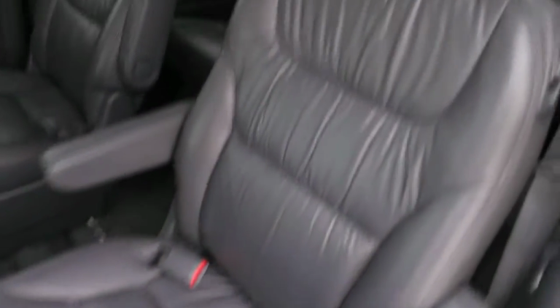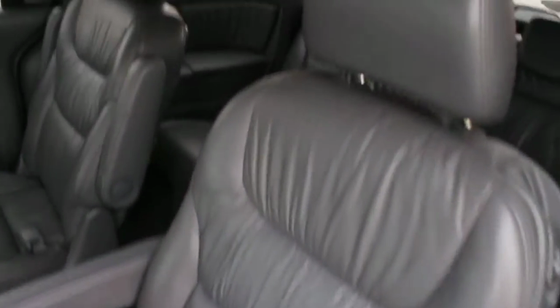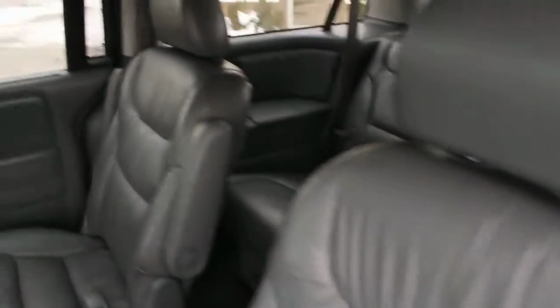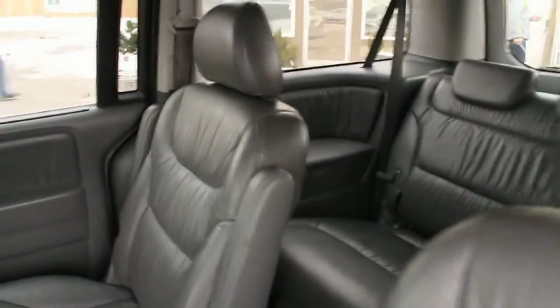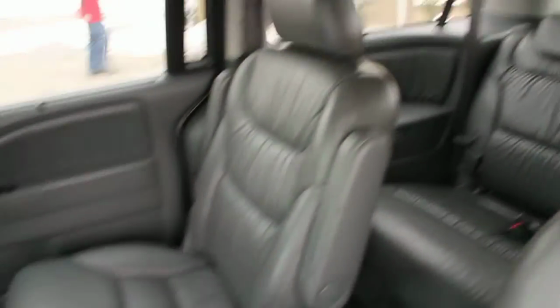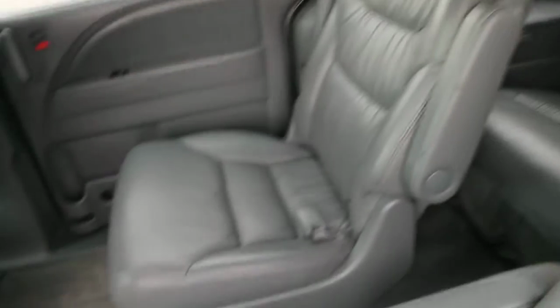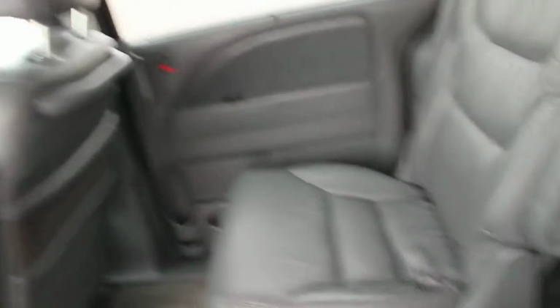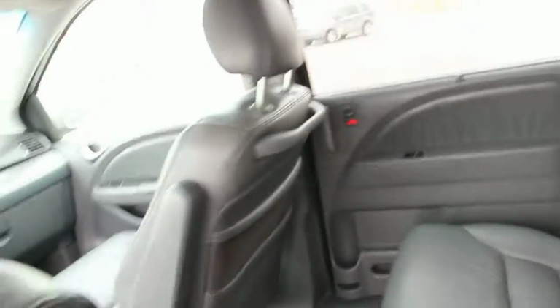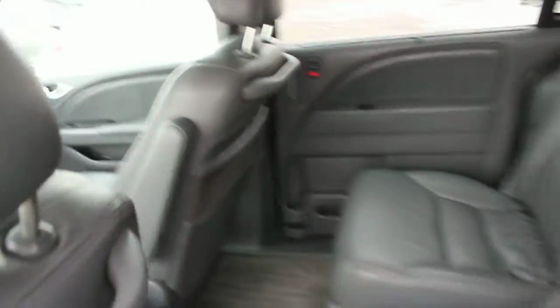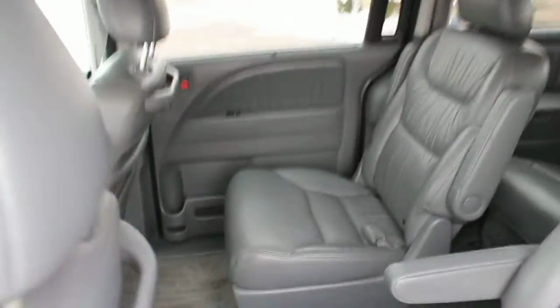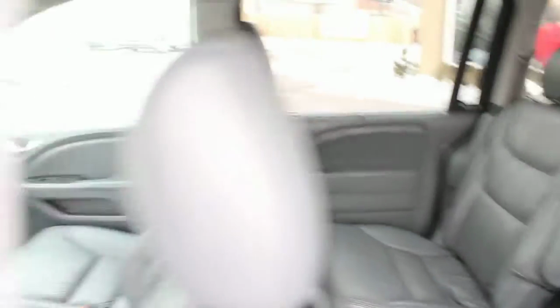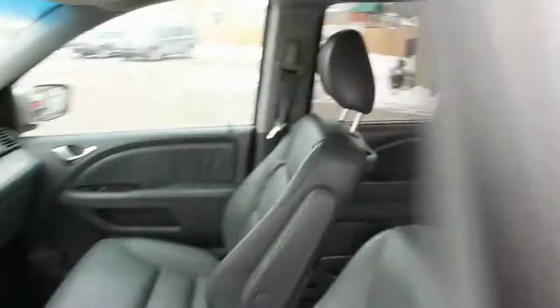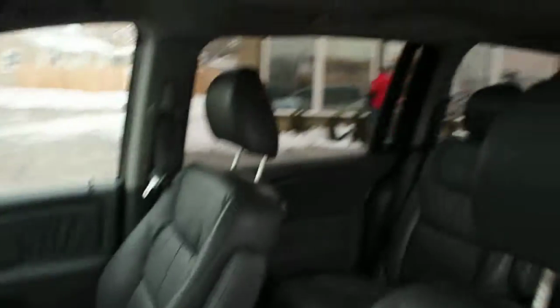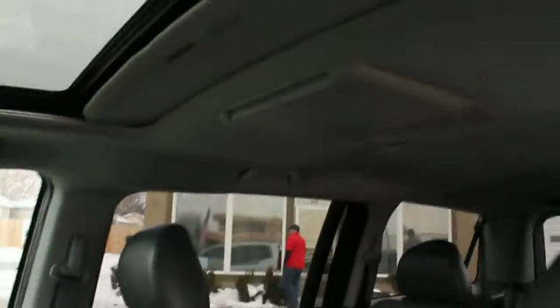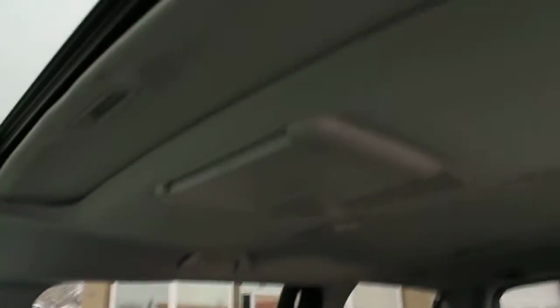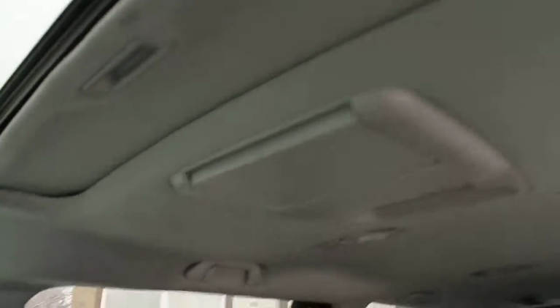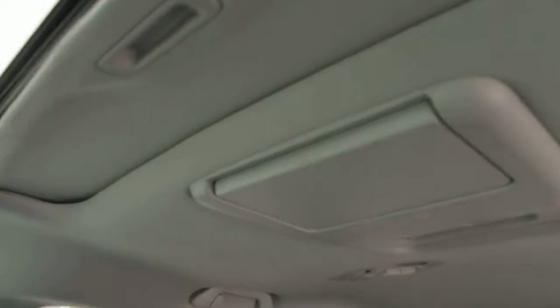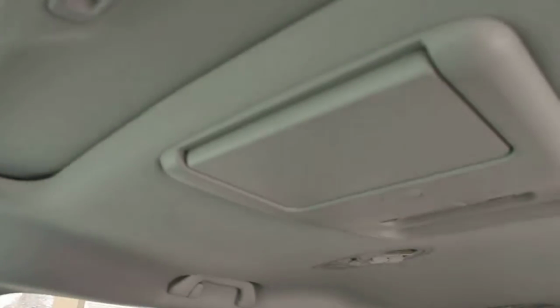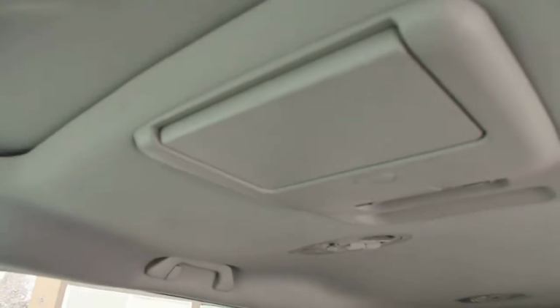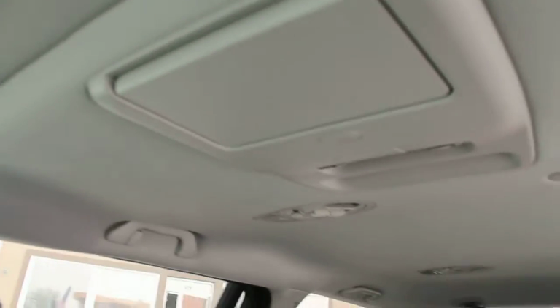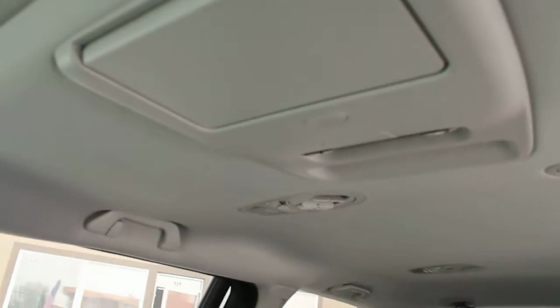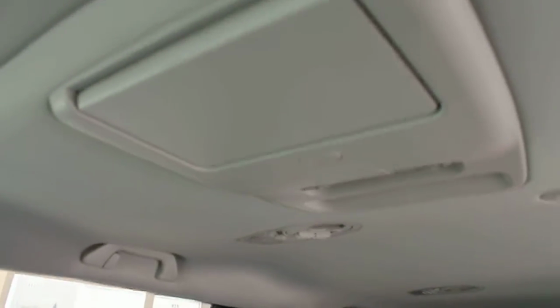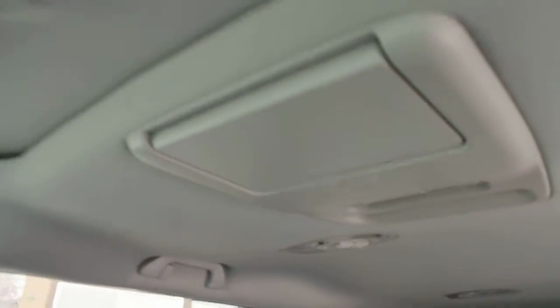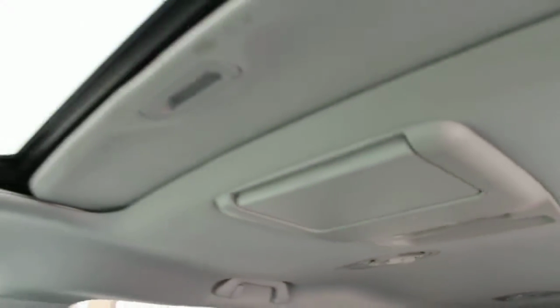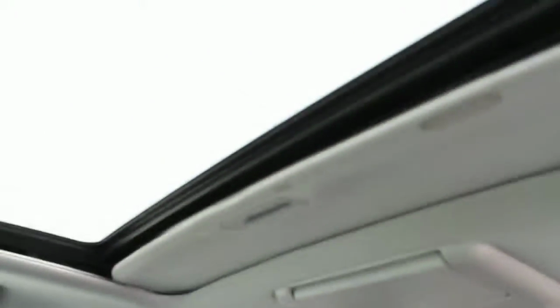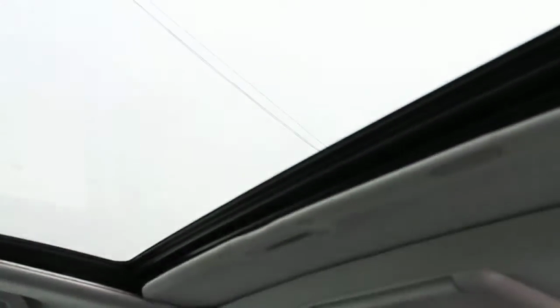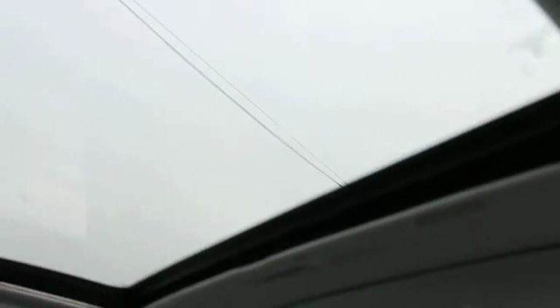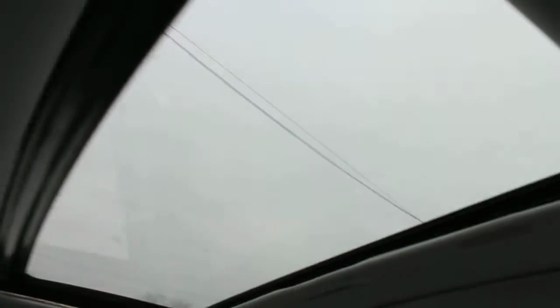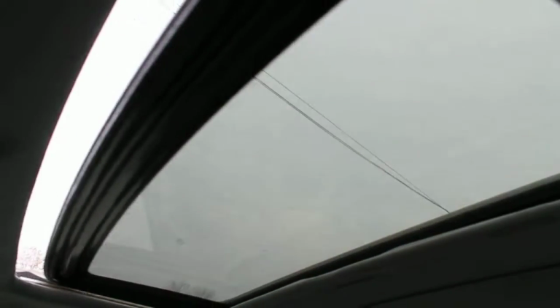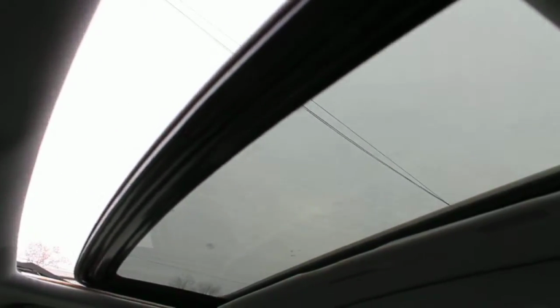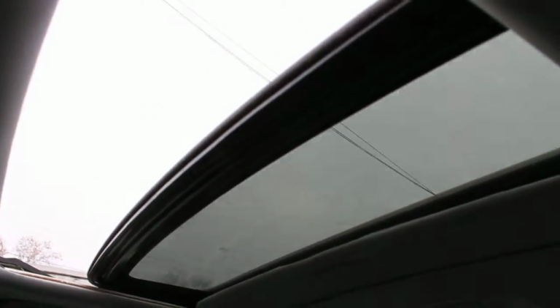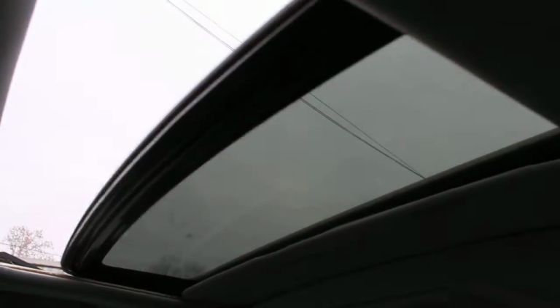Taking a look at all of the leather — it's very clean. Take a look at the DVD unit in here and the sunroof, which is in great working condition.